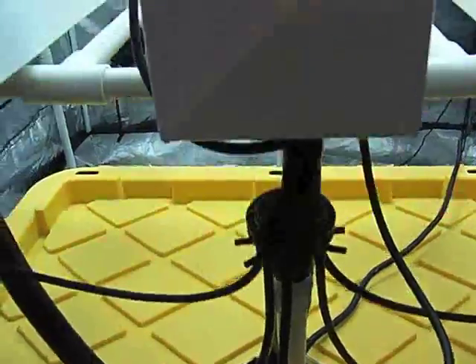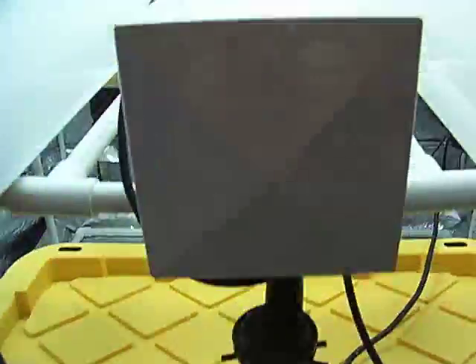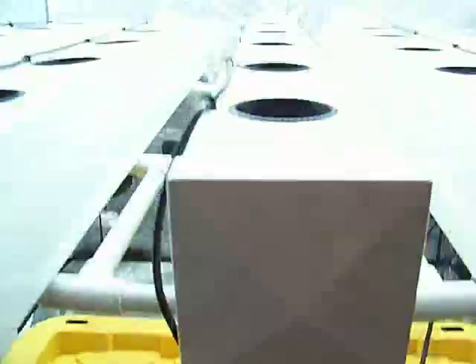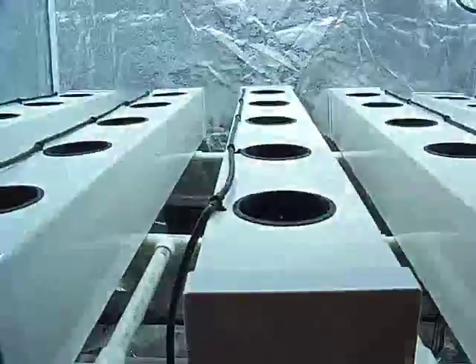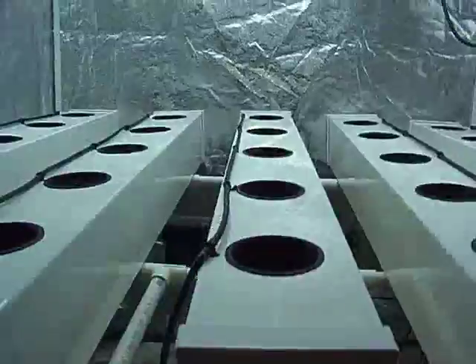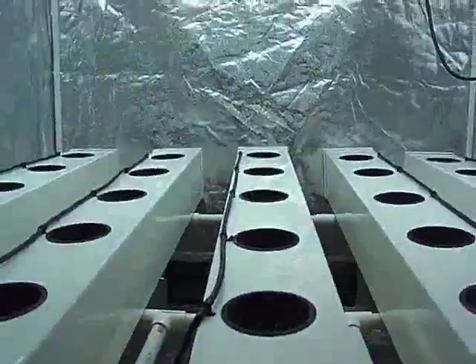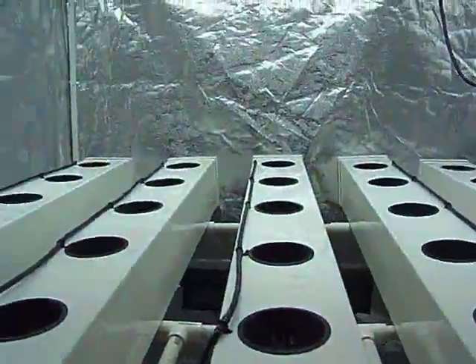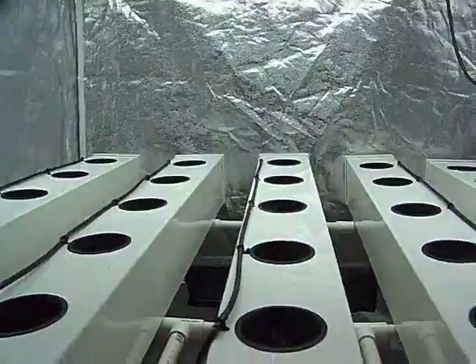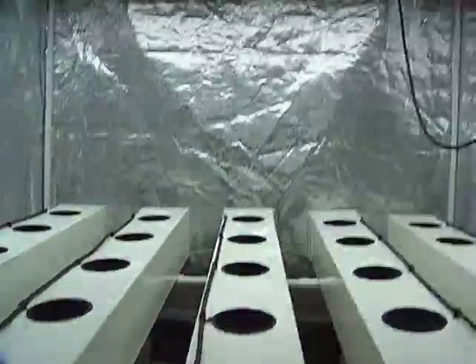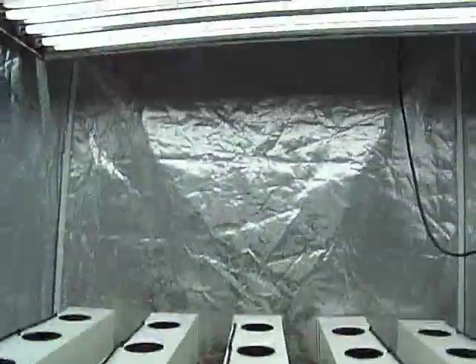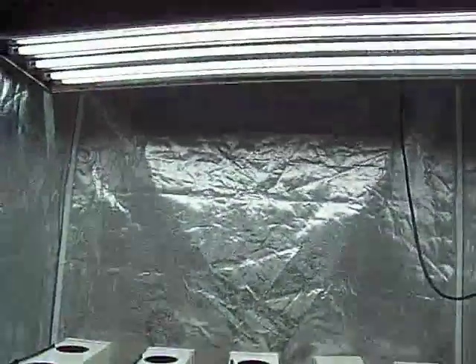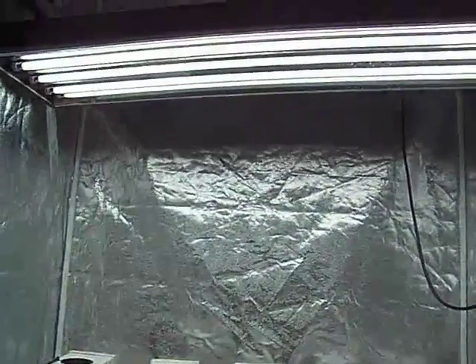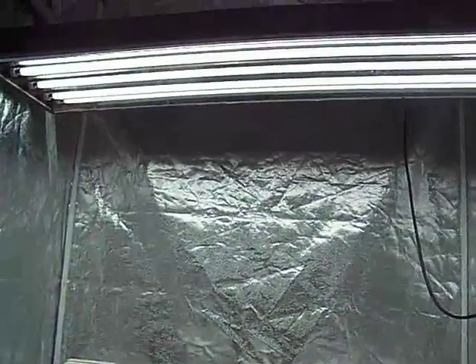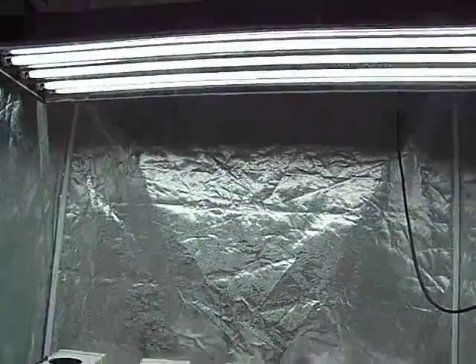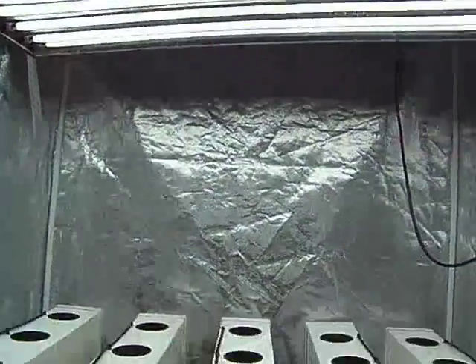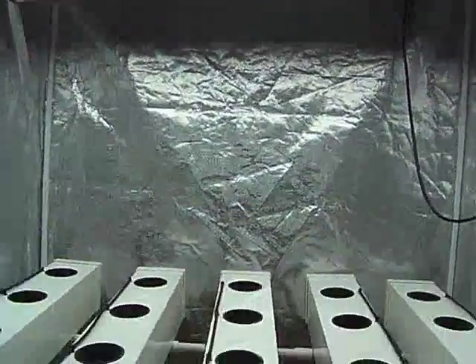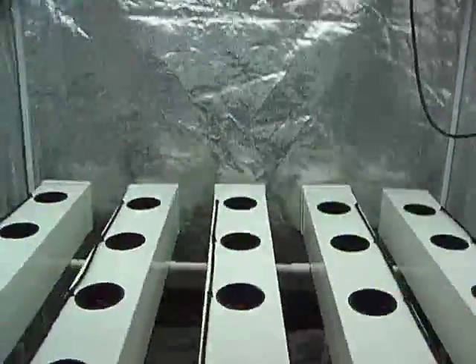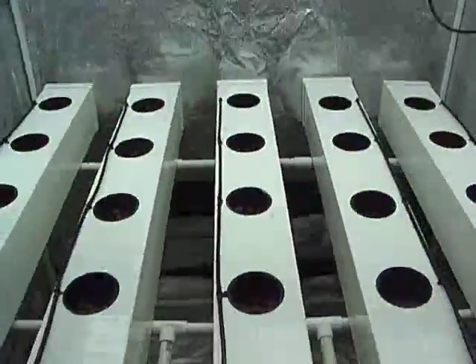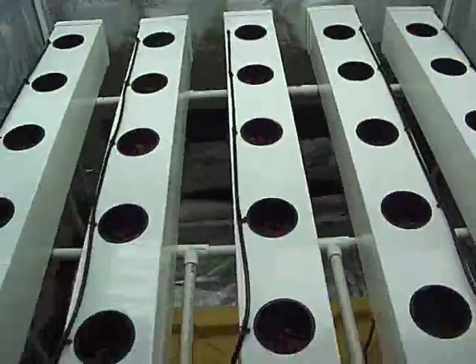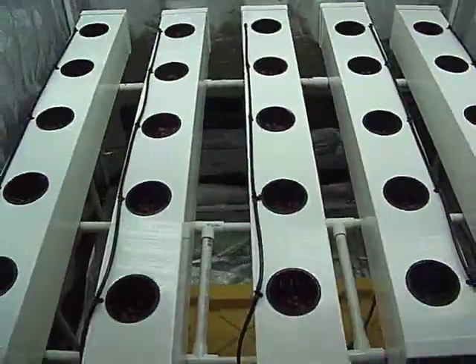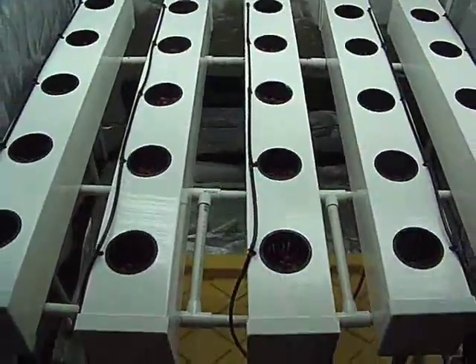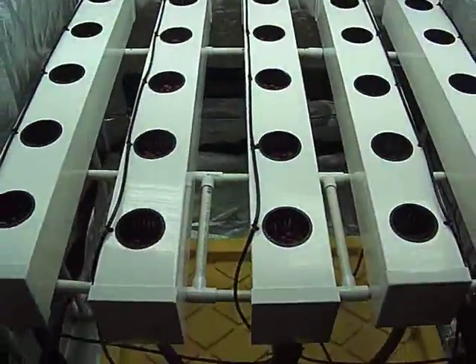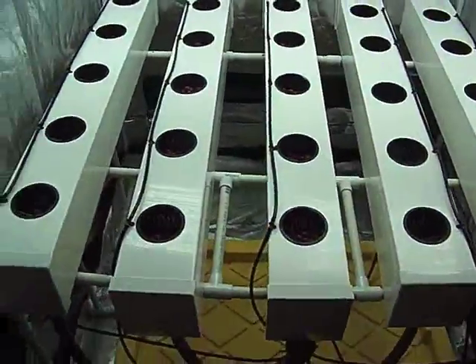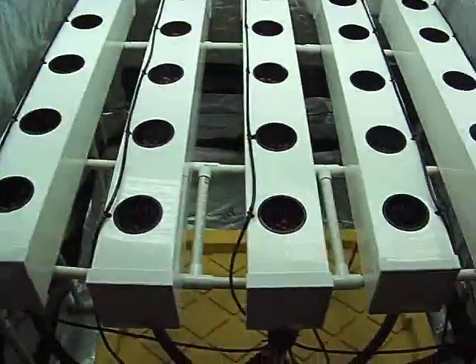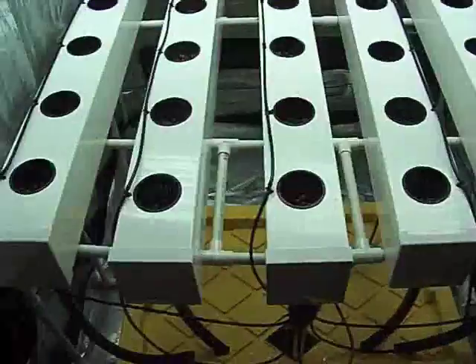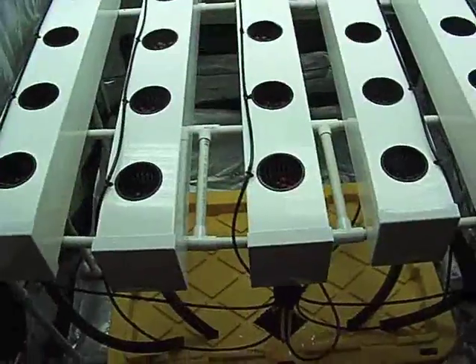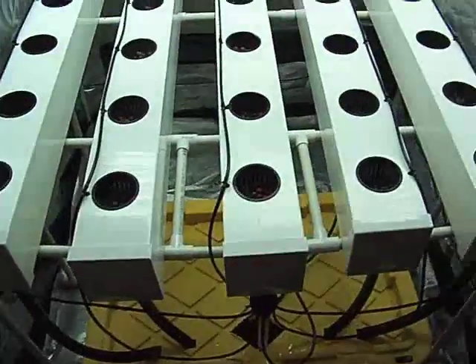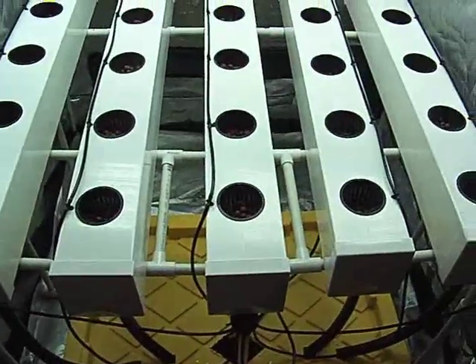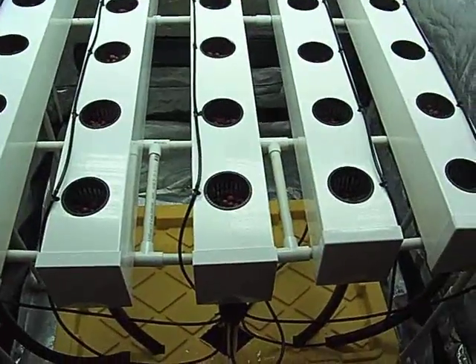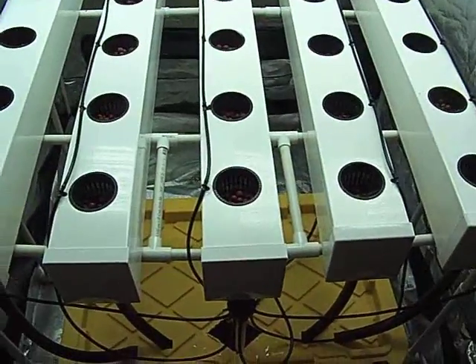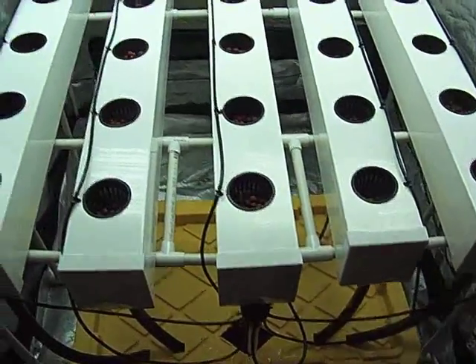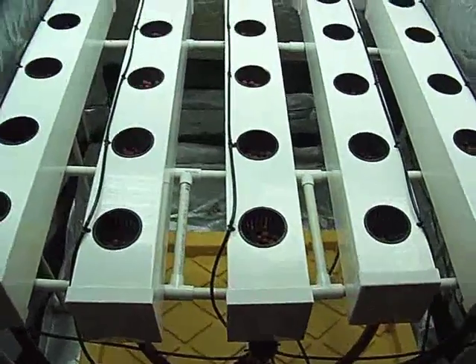Hopefully this system will work really well for the strawberries. I'm going to leave them under the T5 to start with and then bring in some LEDs to help them flower.